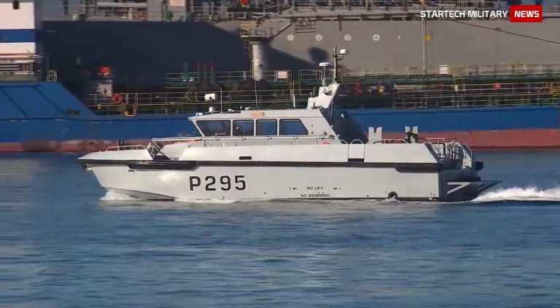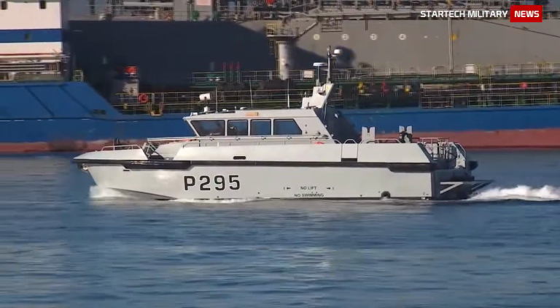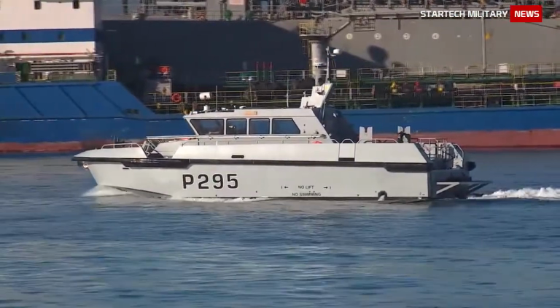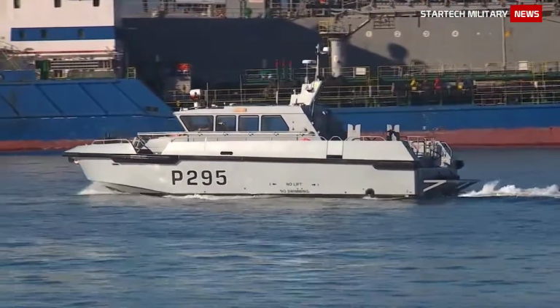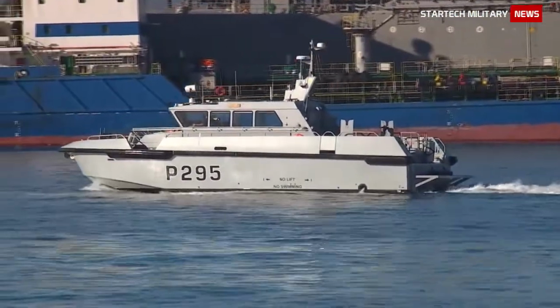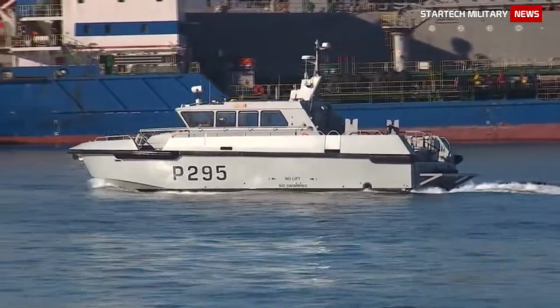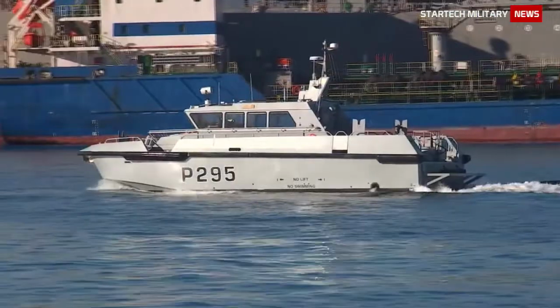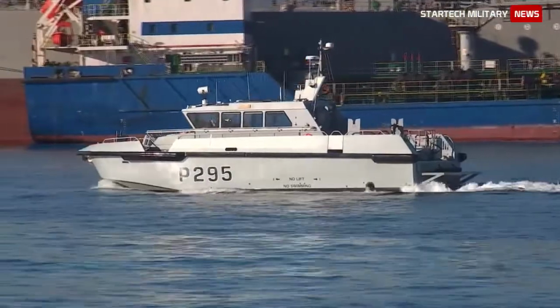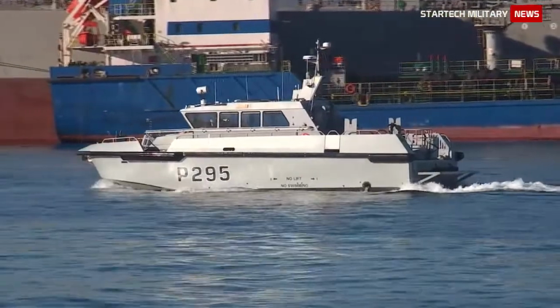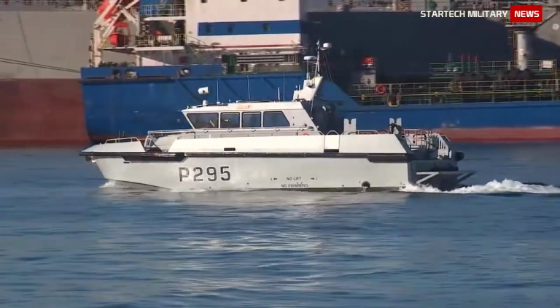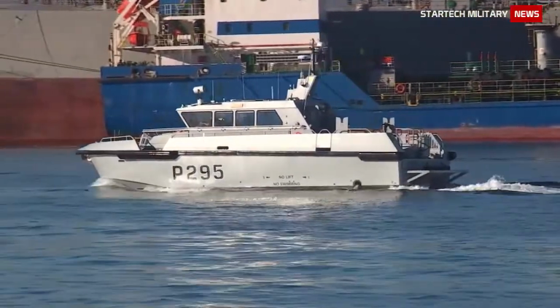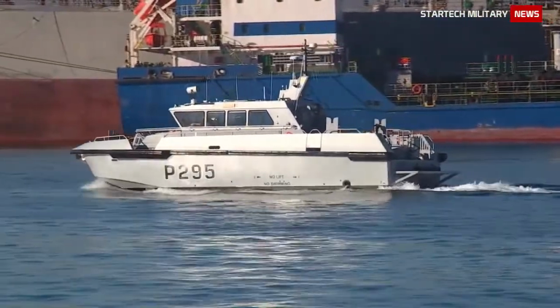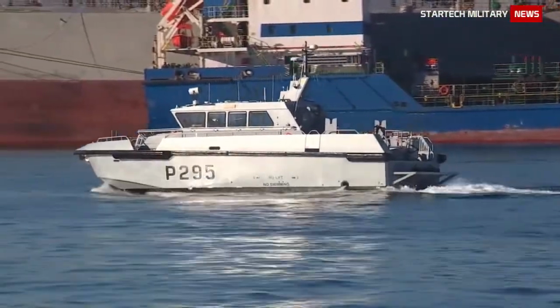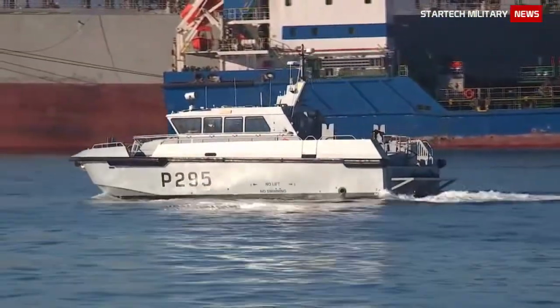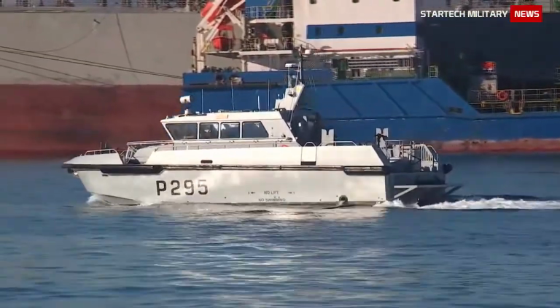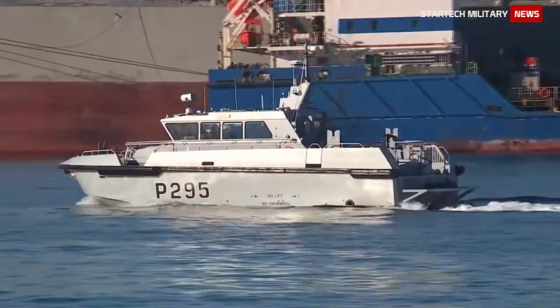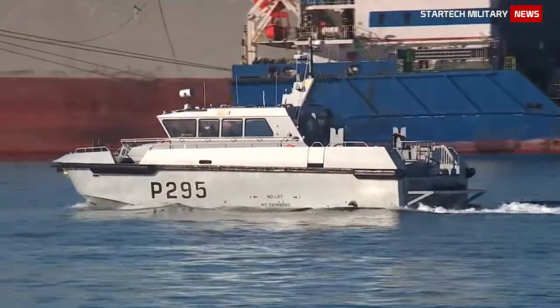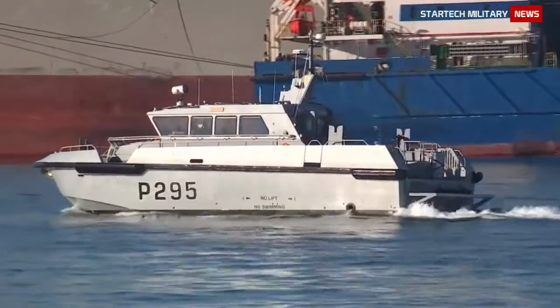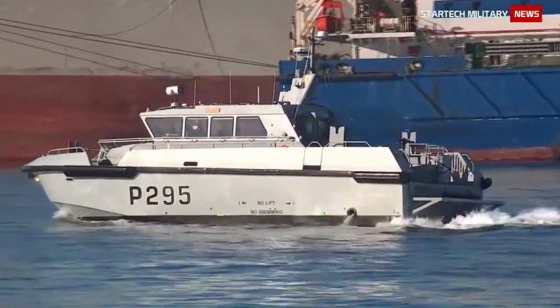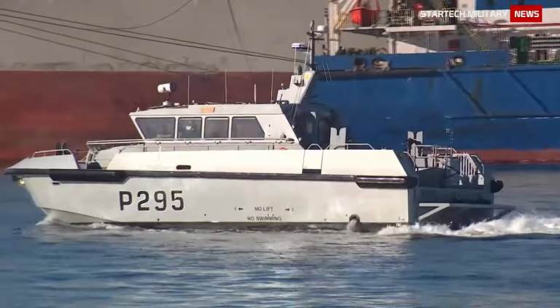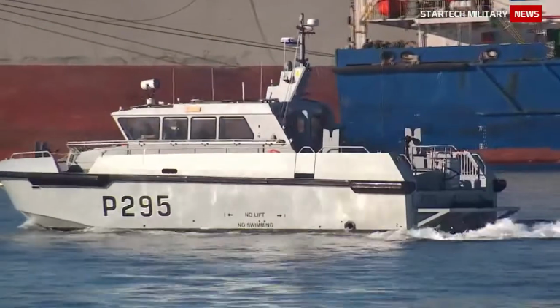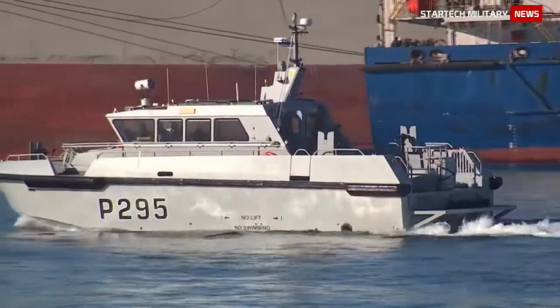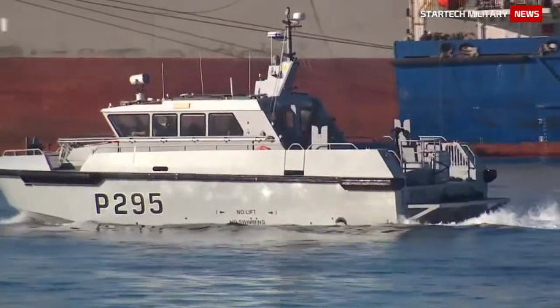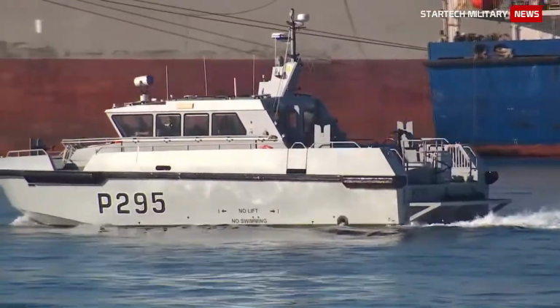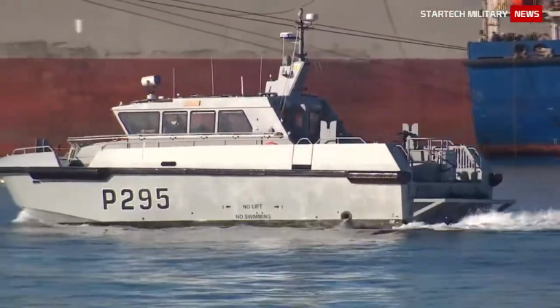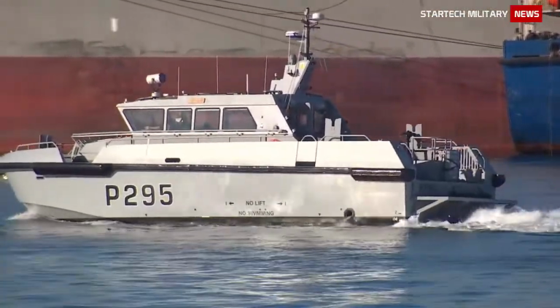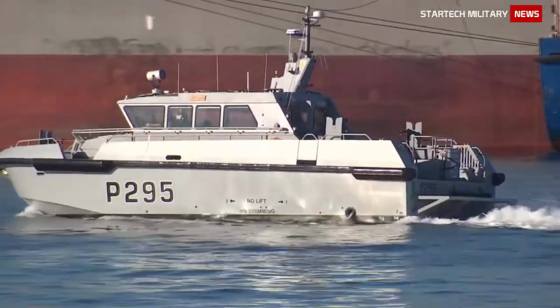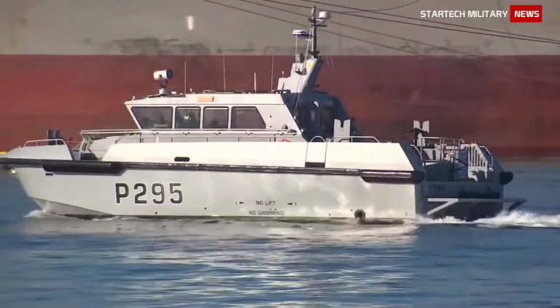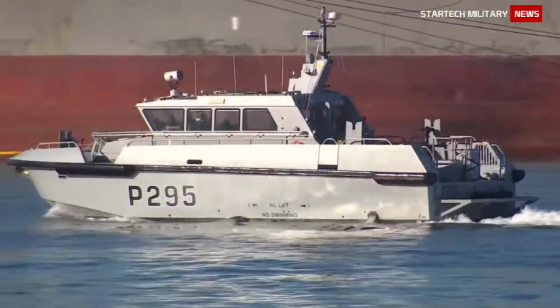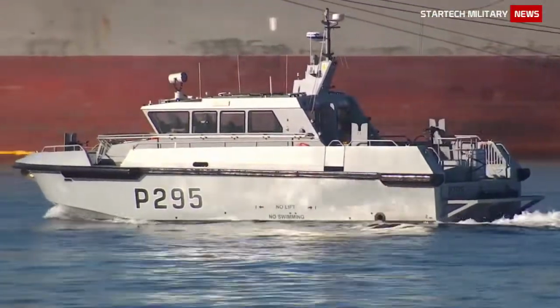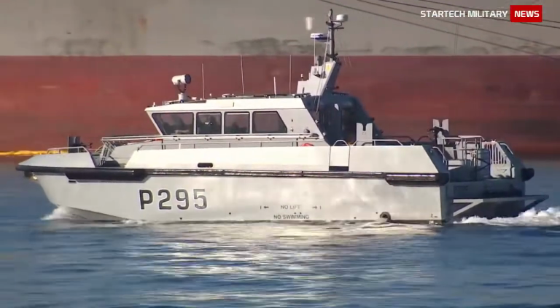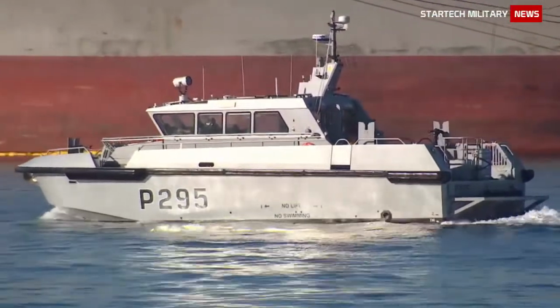The six-year contract involves the construction of two fast patrol boats, the HMS Dagger and the HMS Cutlass. The ships will replace the Archer-class fast patrol boats of the Gibraltar Squadron, HMS Pursuer and Dasher.